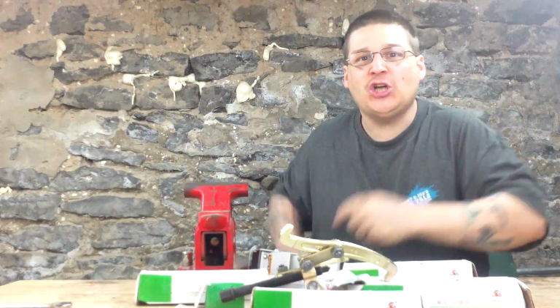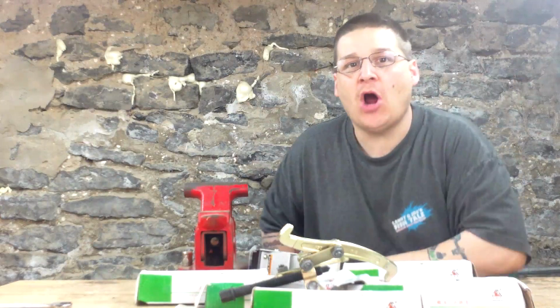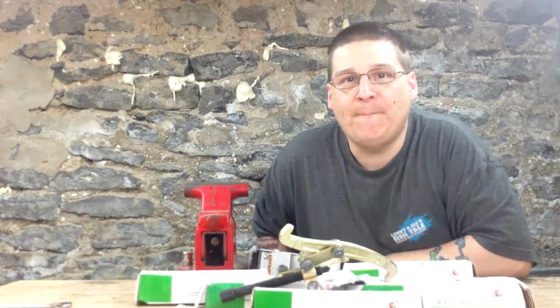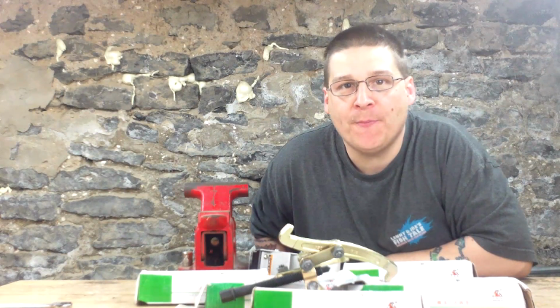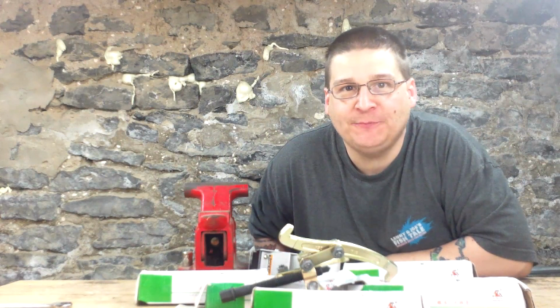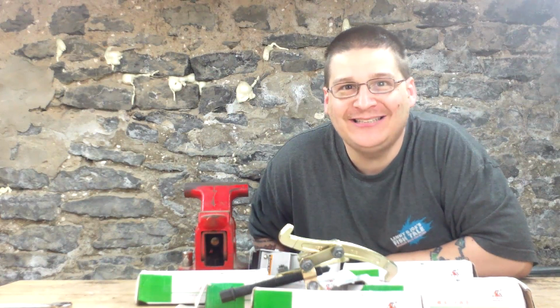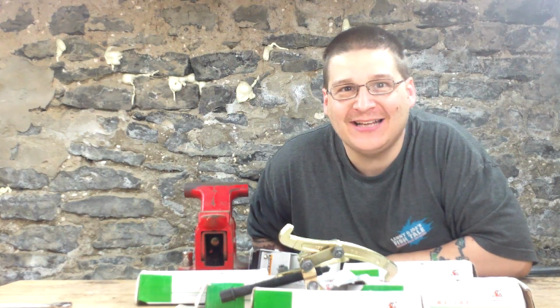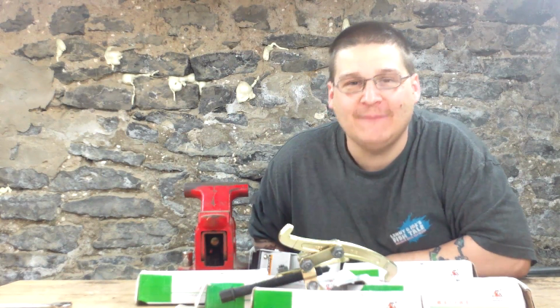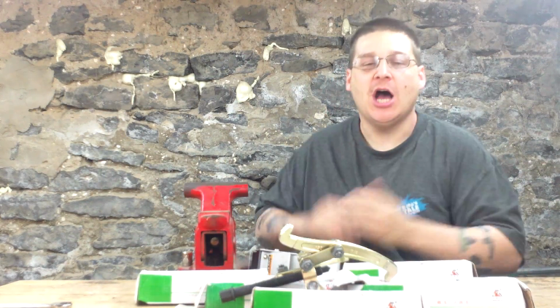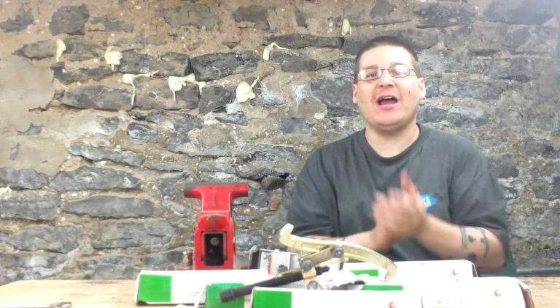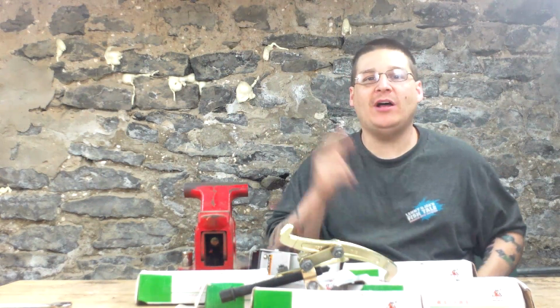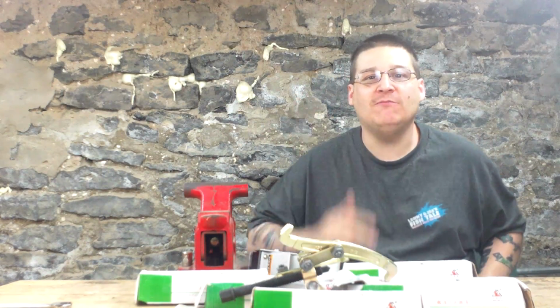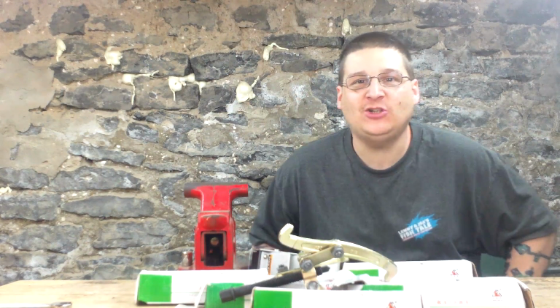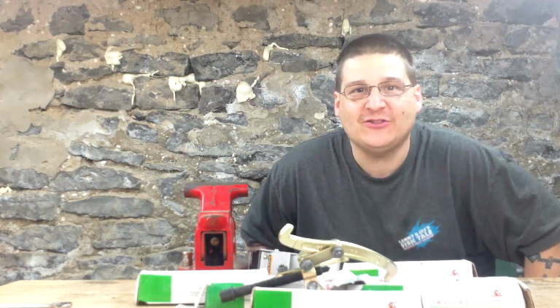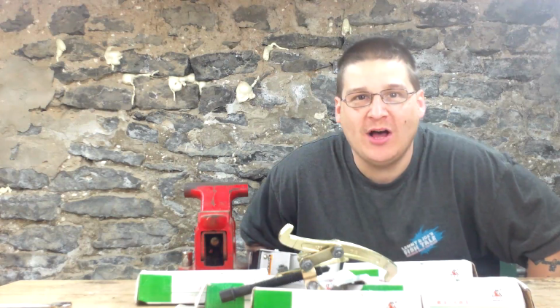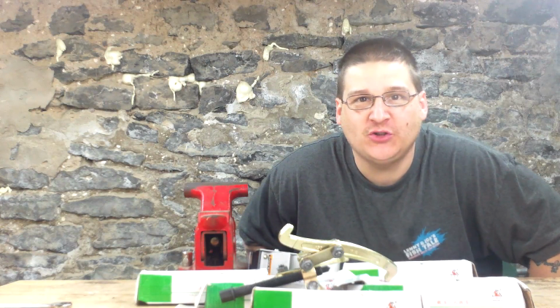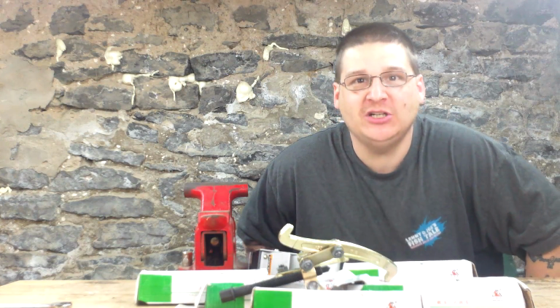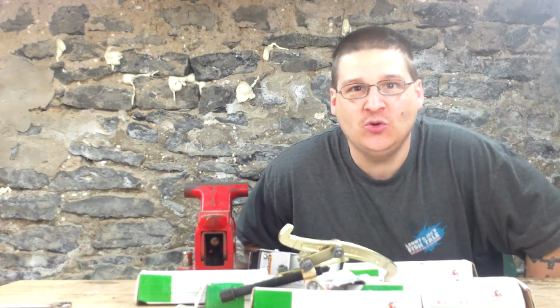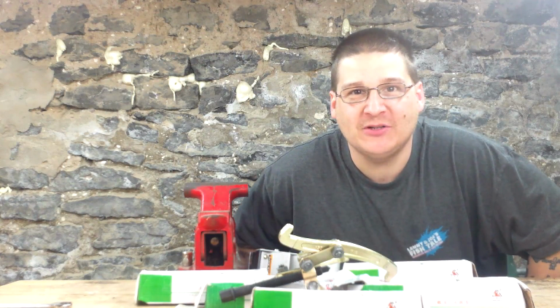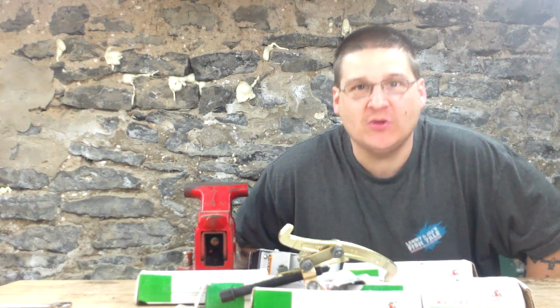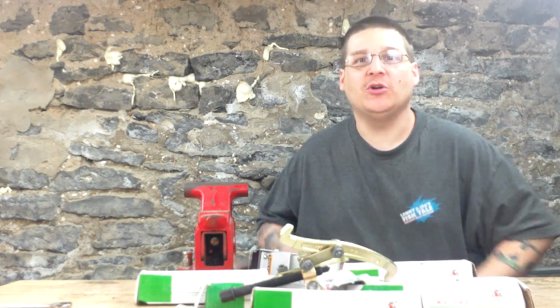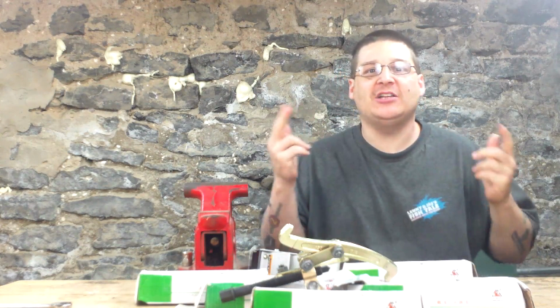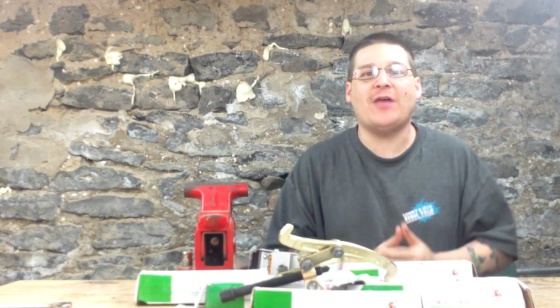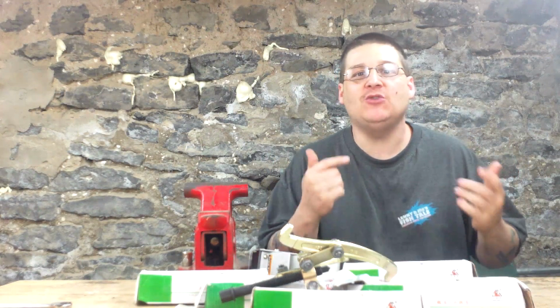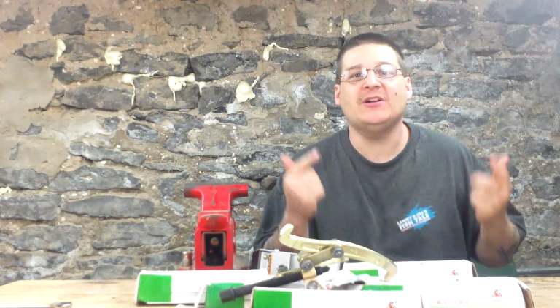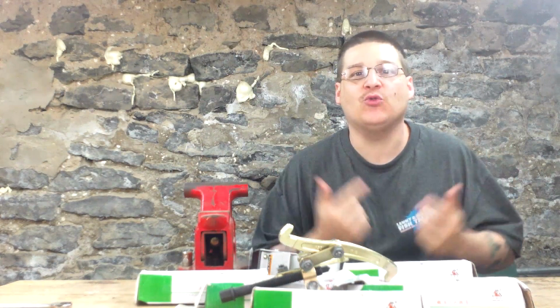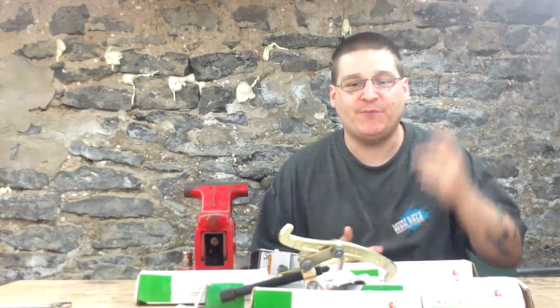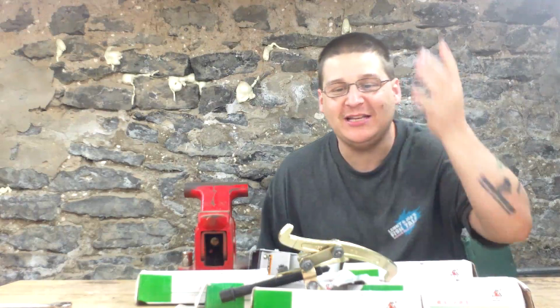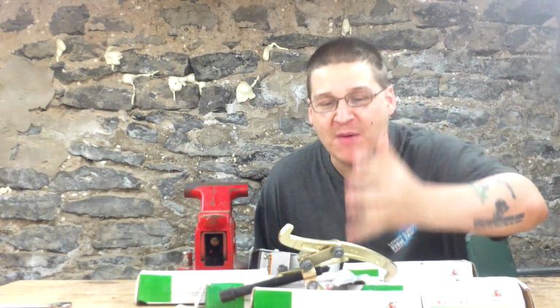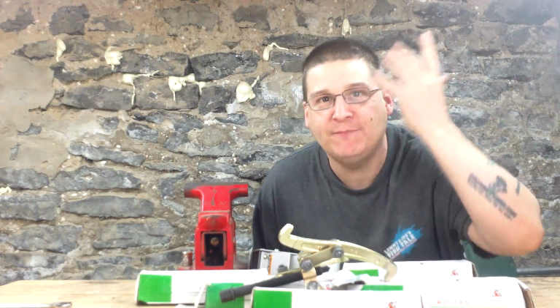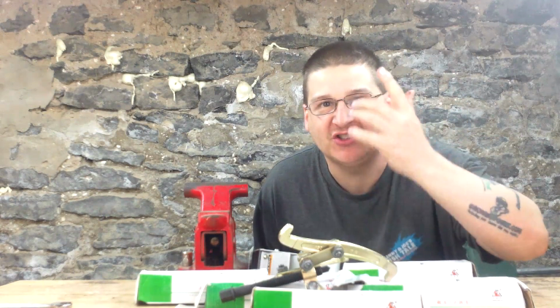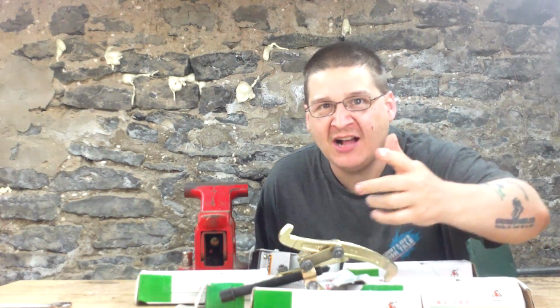This is Joe Tamargo from PumpRepairSupply.com. Welcome to May 2012, soon to be June. Happy summer. We're just letting you know that me, Robert, and the crew have plenty of bearing pullers in stock.